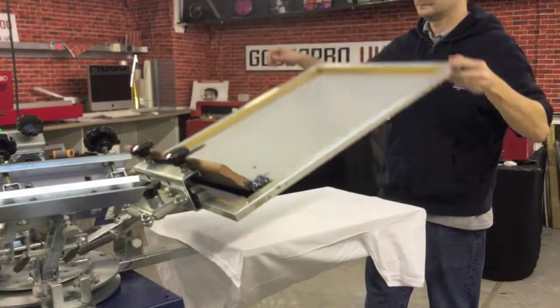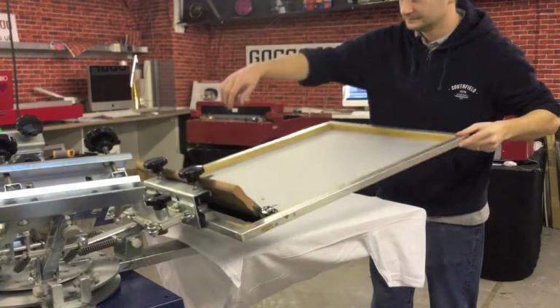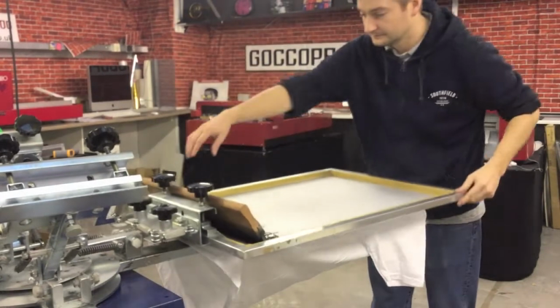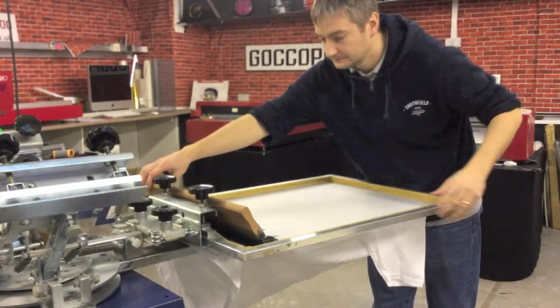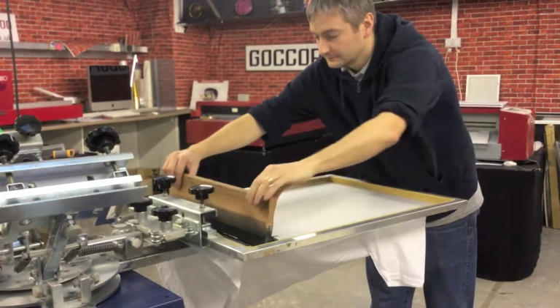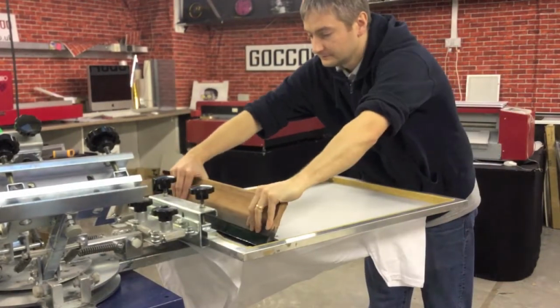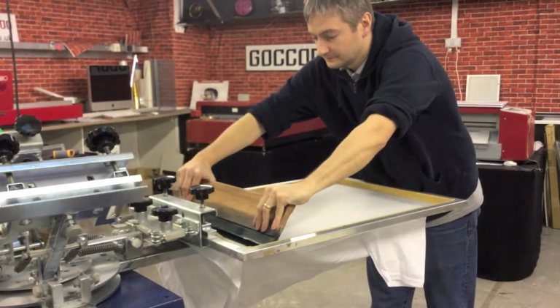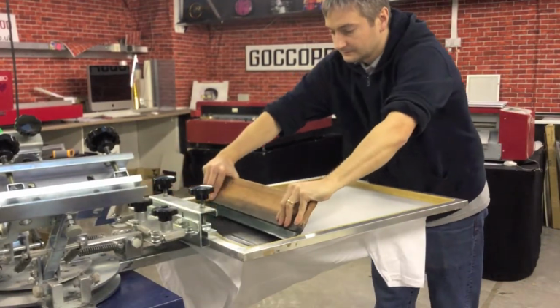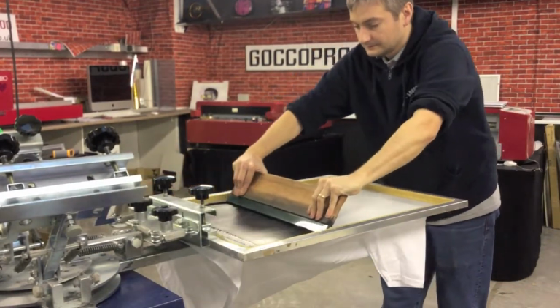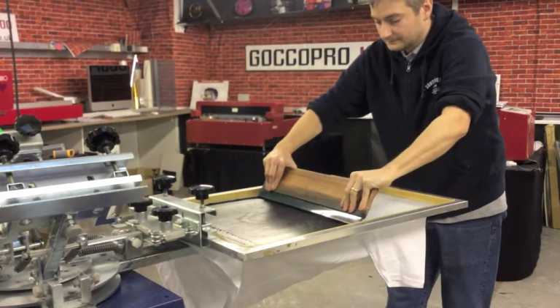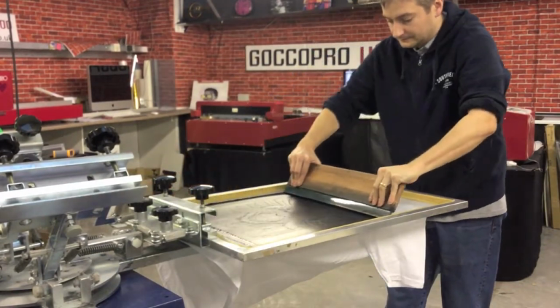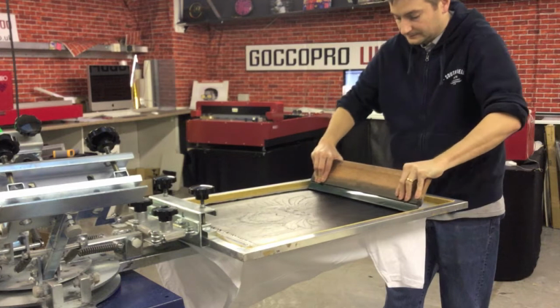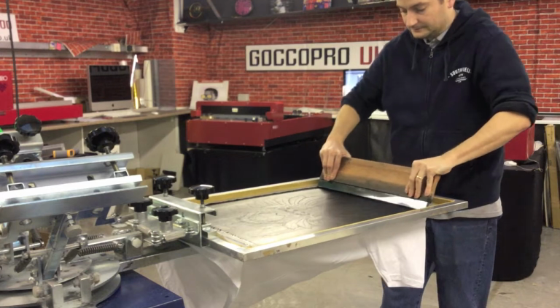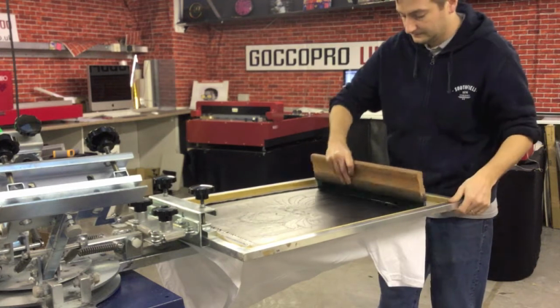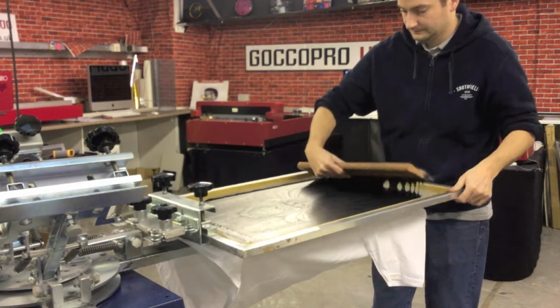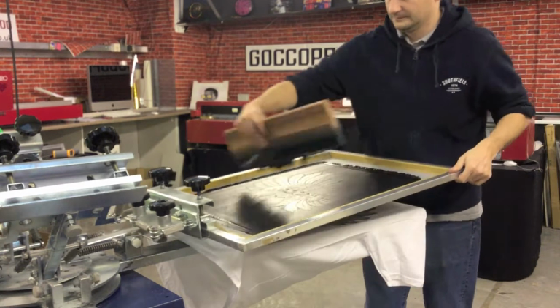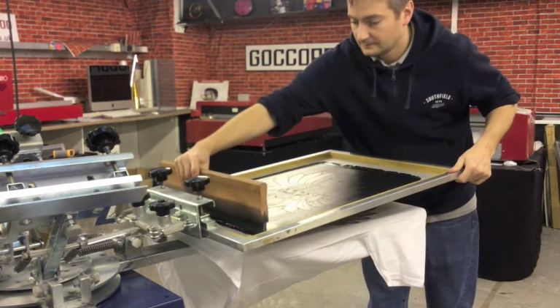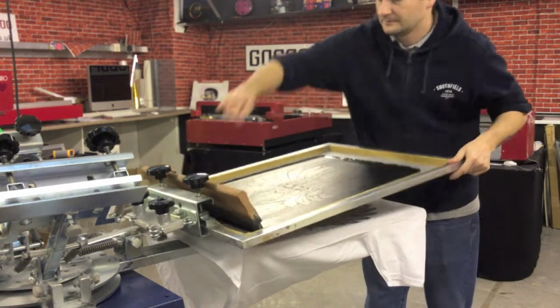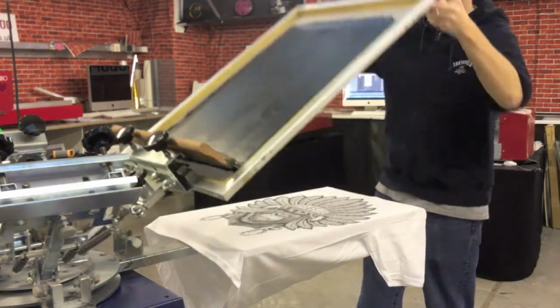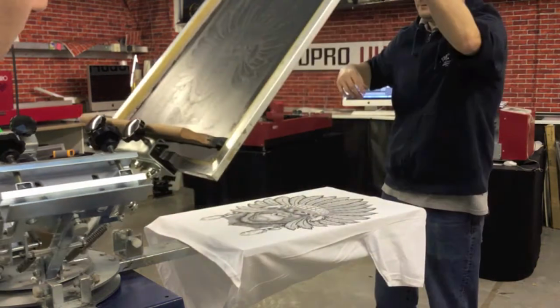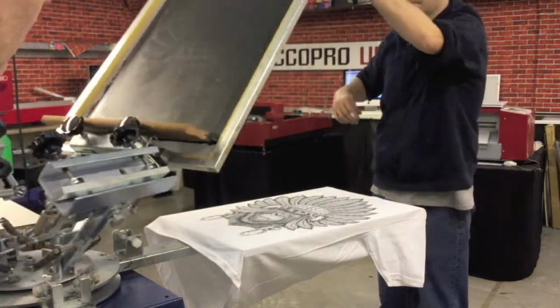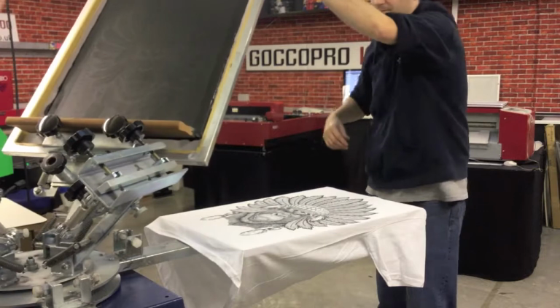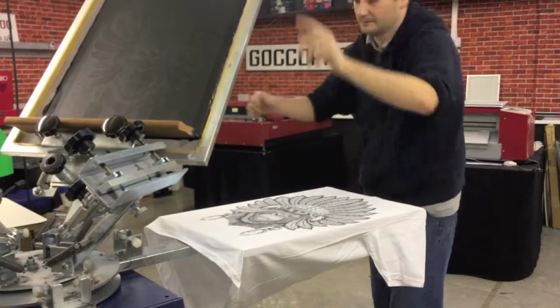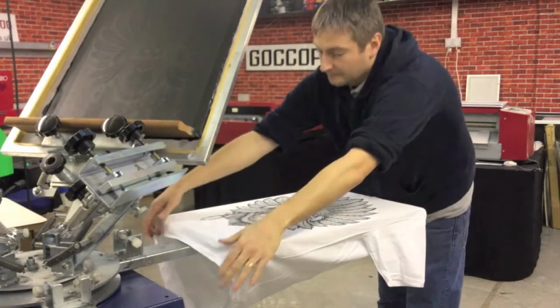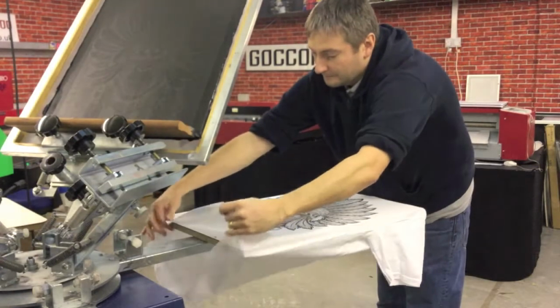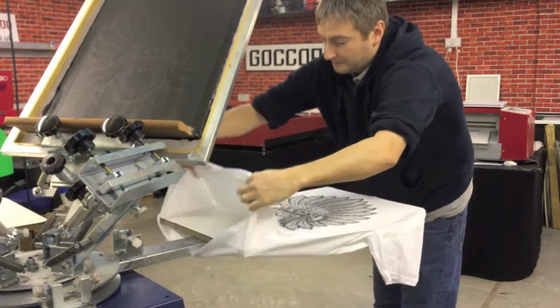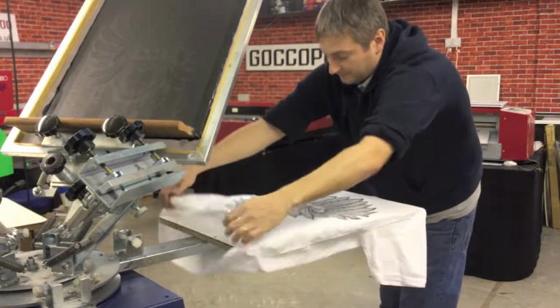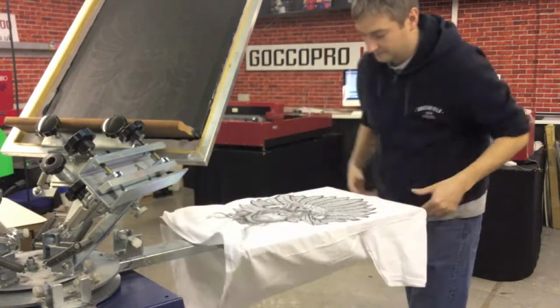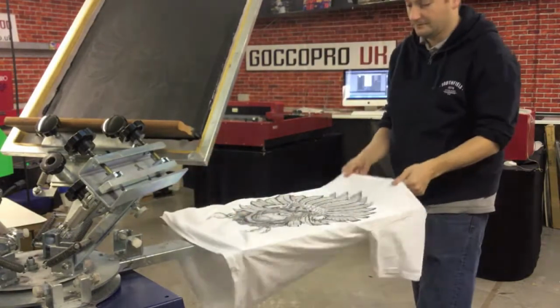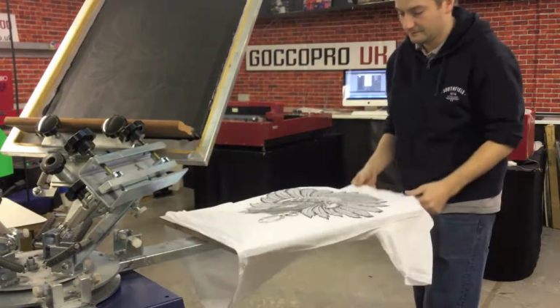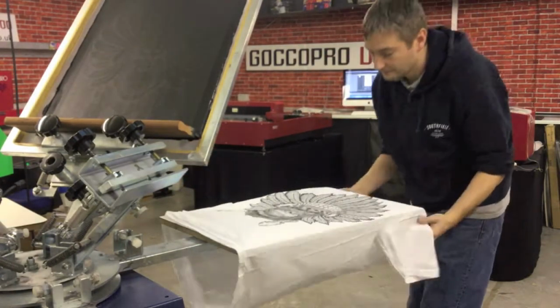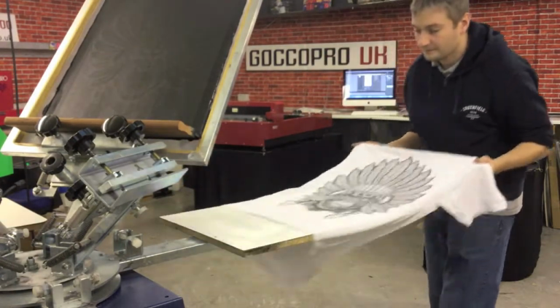We've made our screen and we're now just printing out this big design. We had no idea how it was going to turn out — but I think it turns out really good. The detail is excellent; there's halftone inside the feathers.